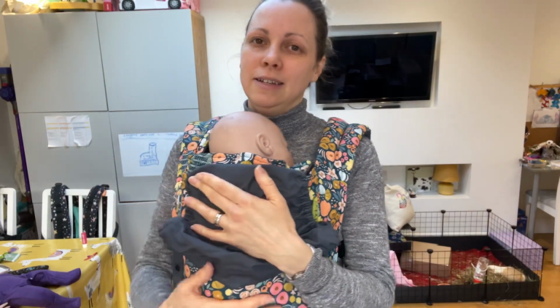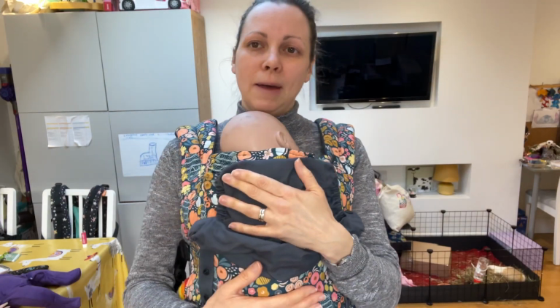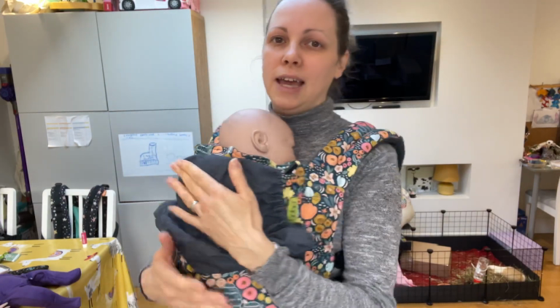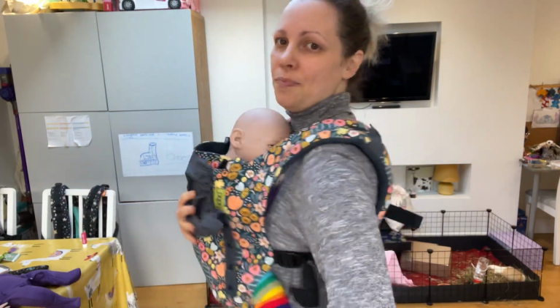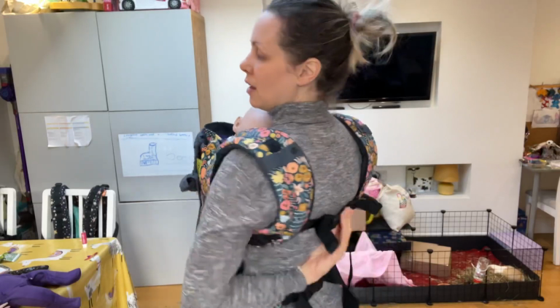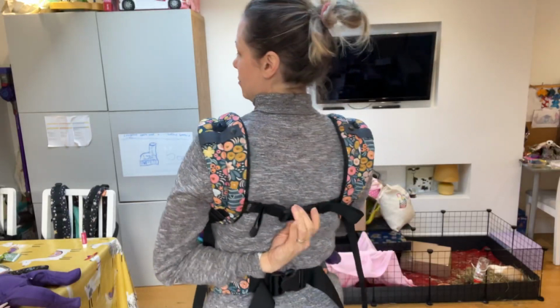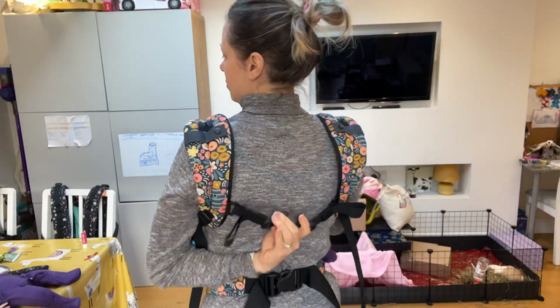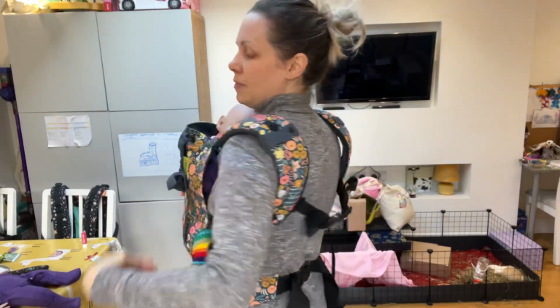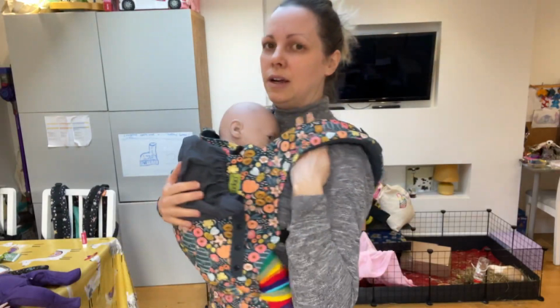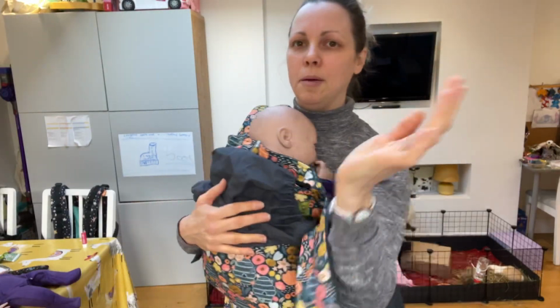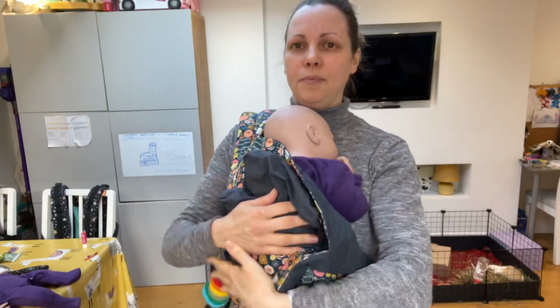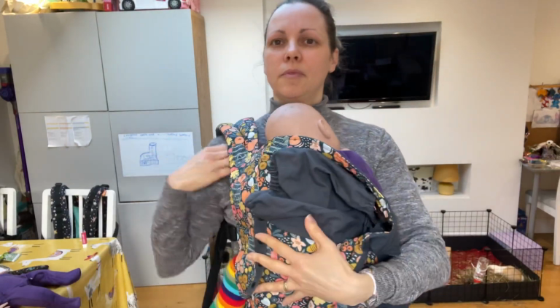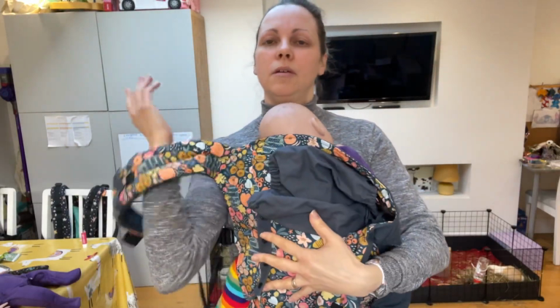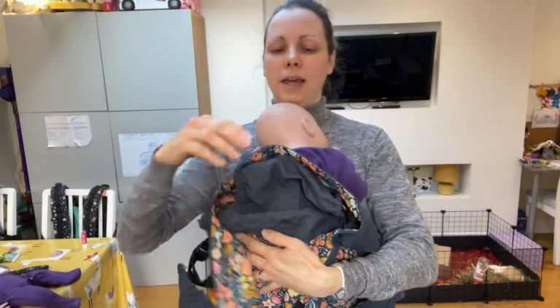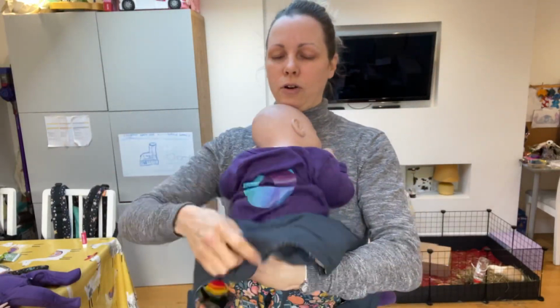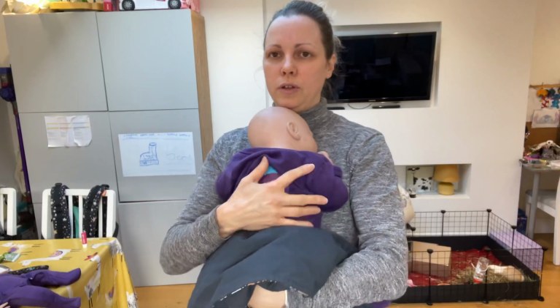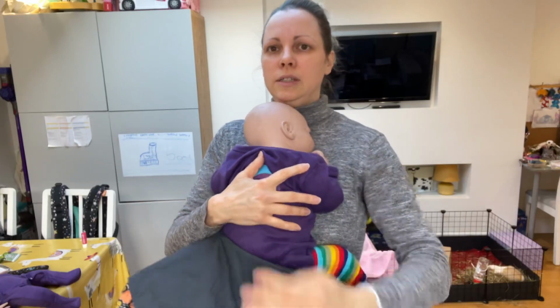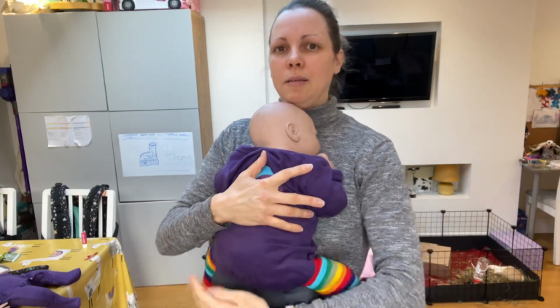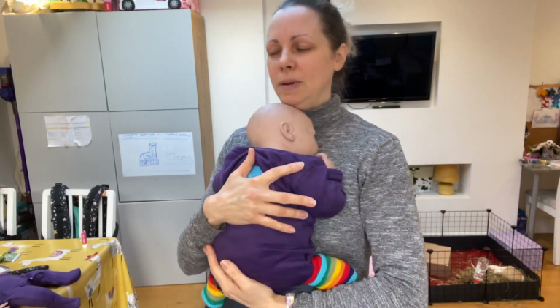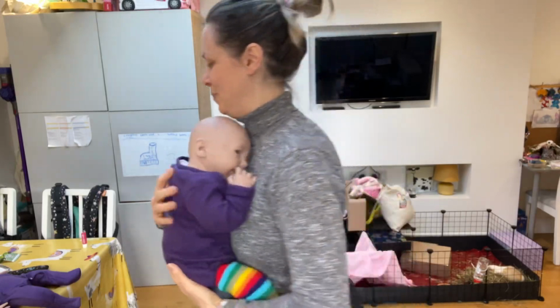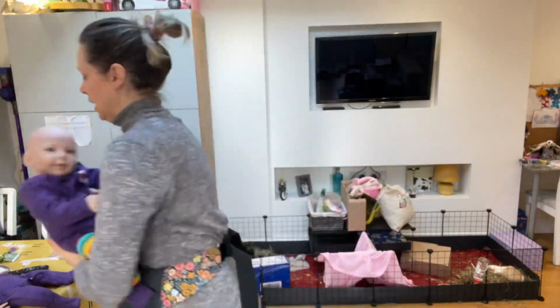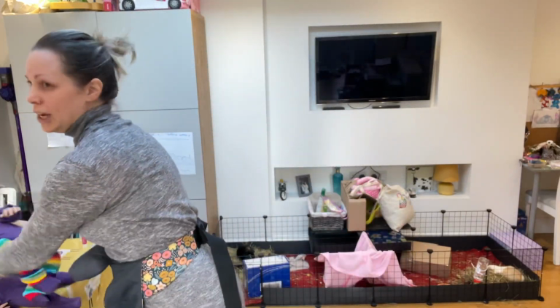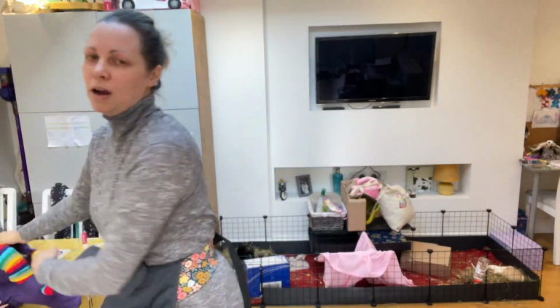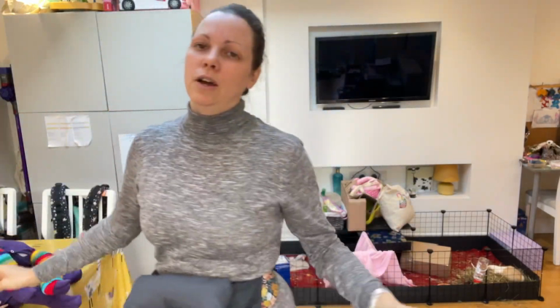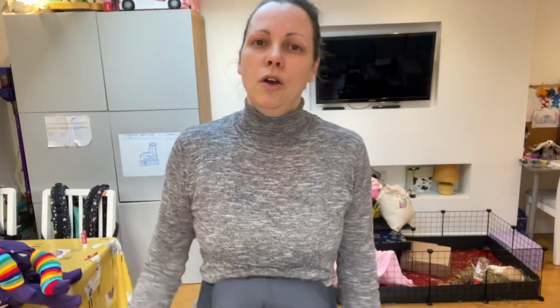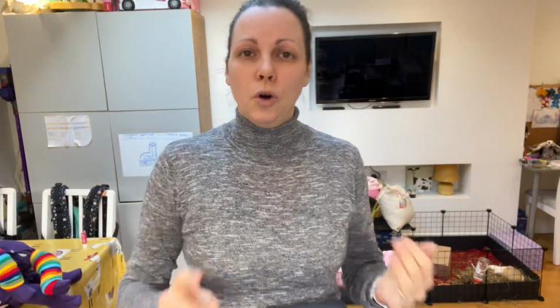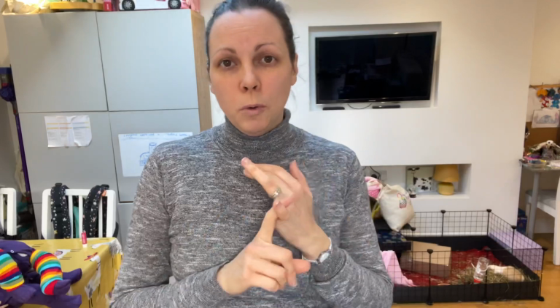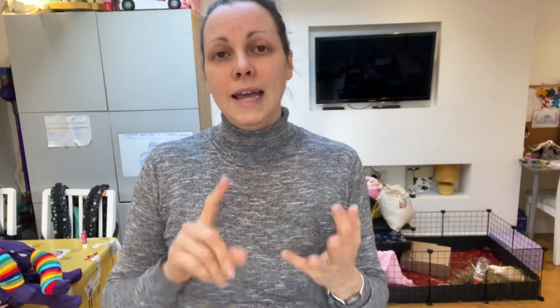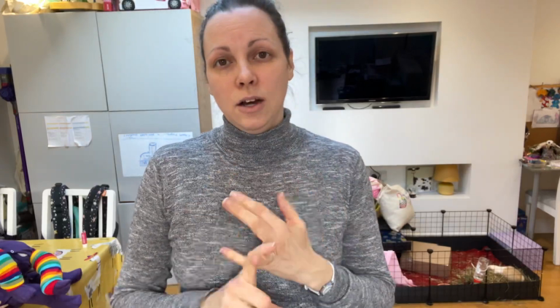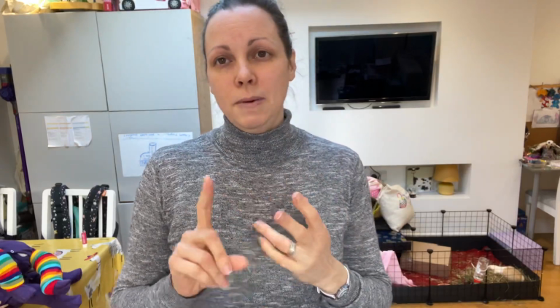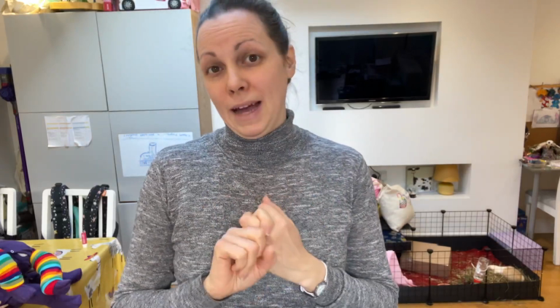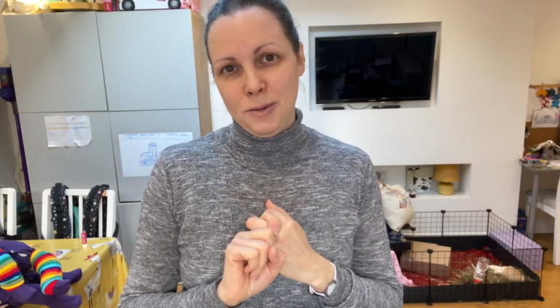So to get back out again, unclip, pop the carrier off and pop baby down. You can check out my other videos for newborn baby, older baby, and a back carrier as well.